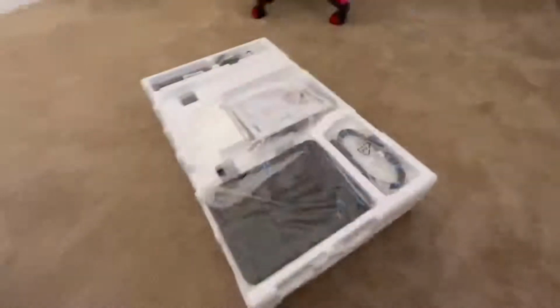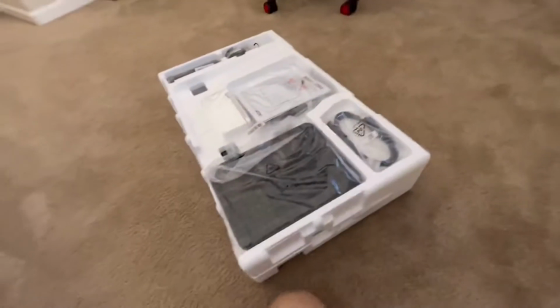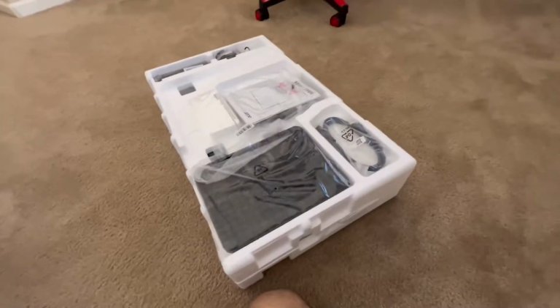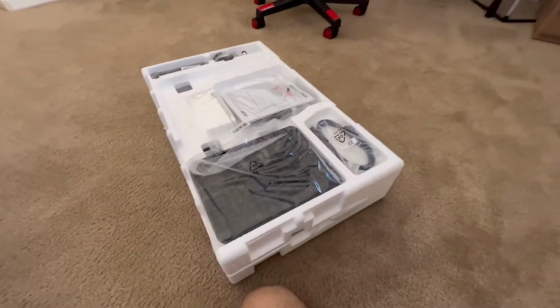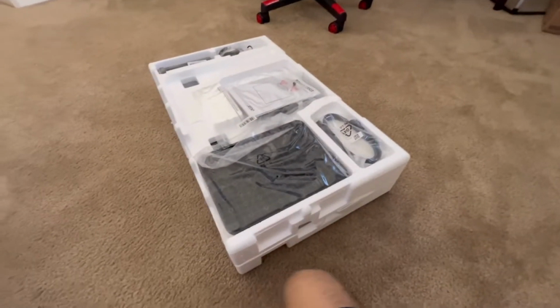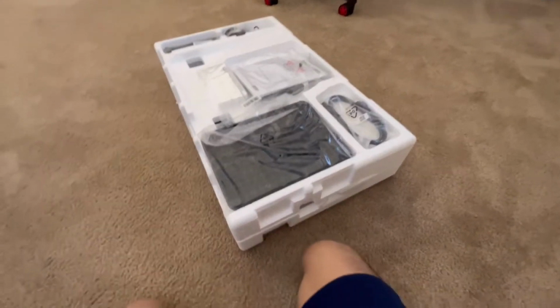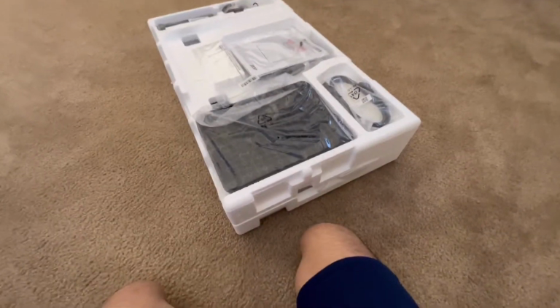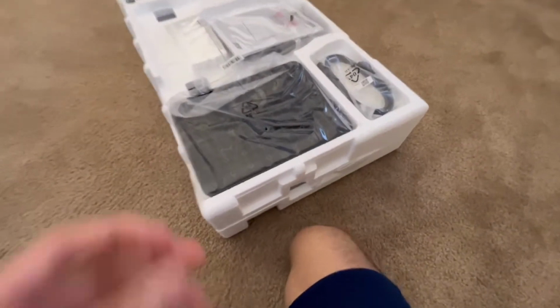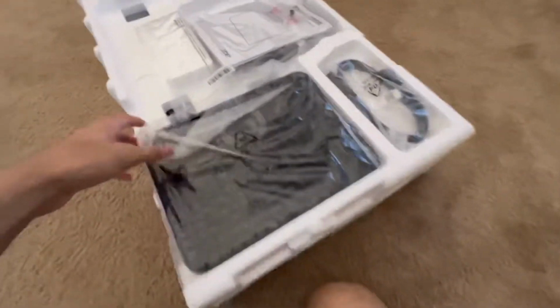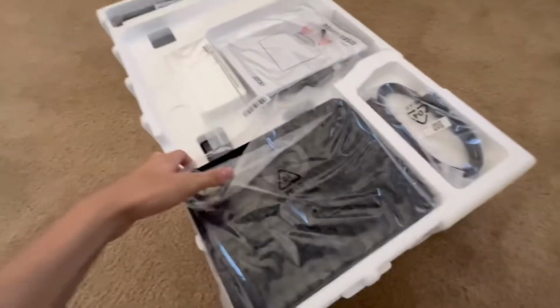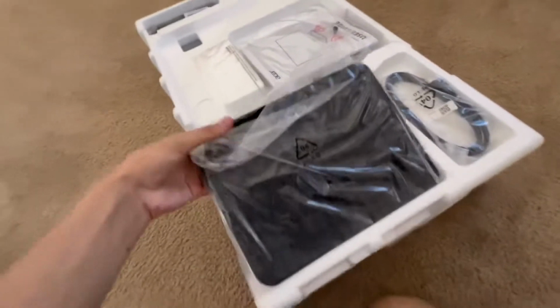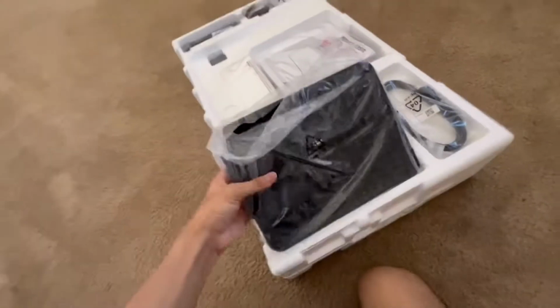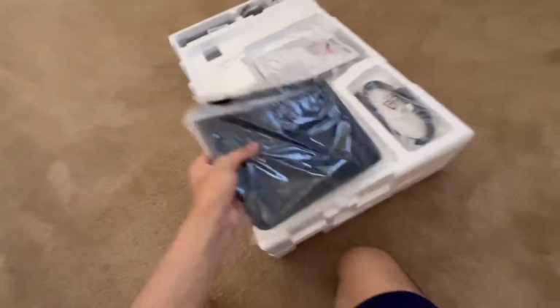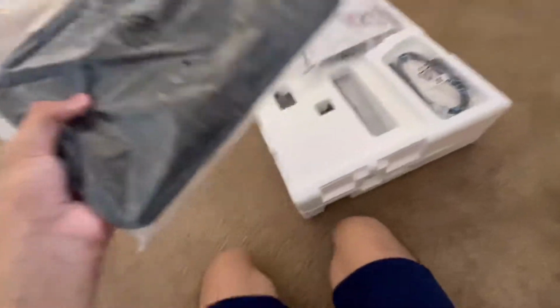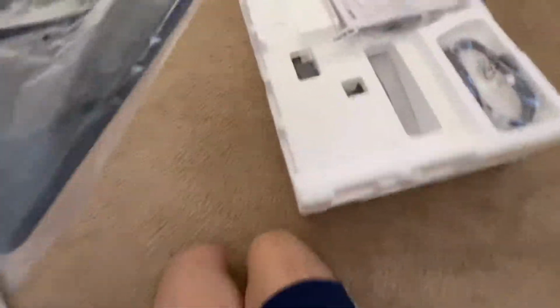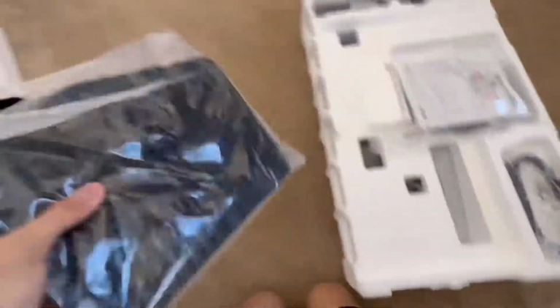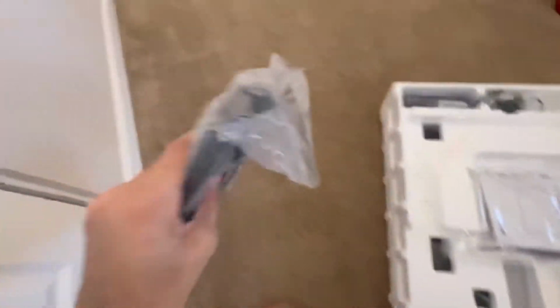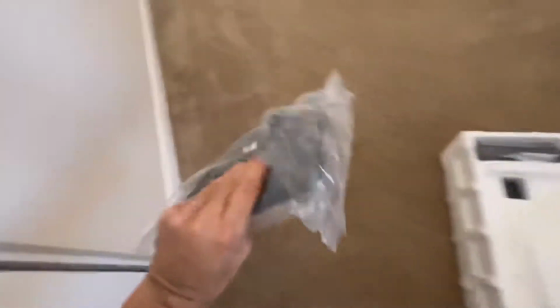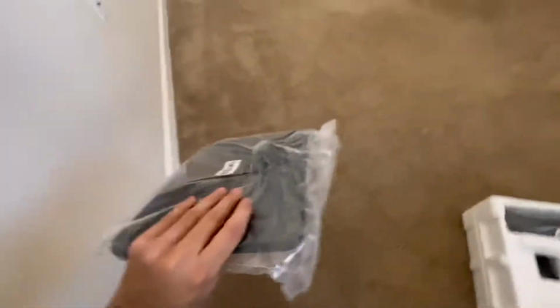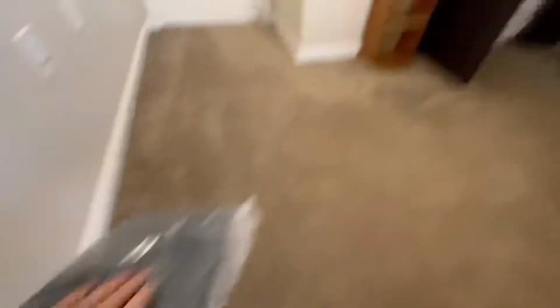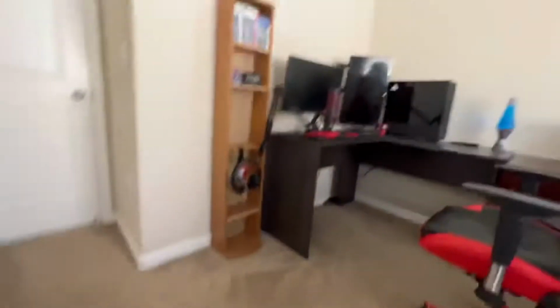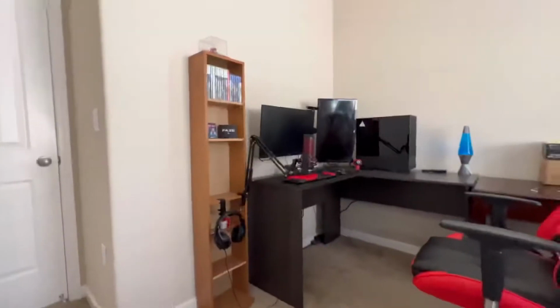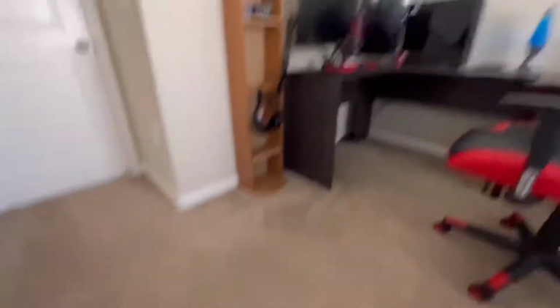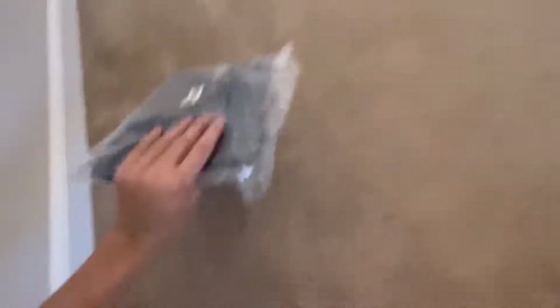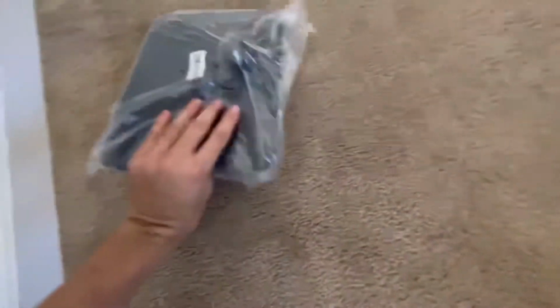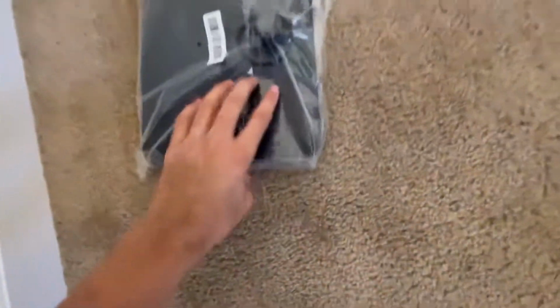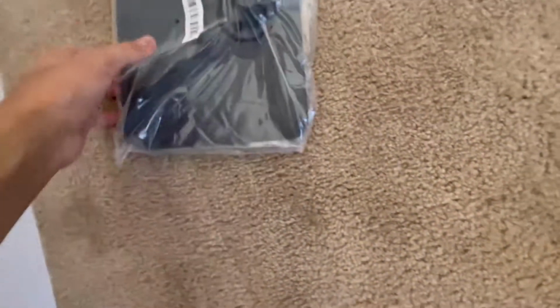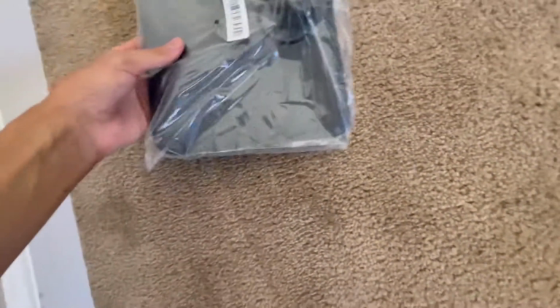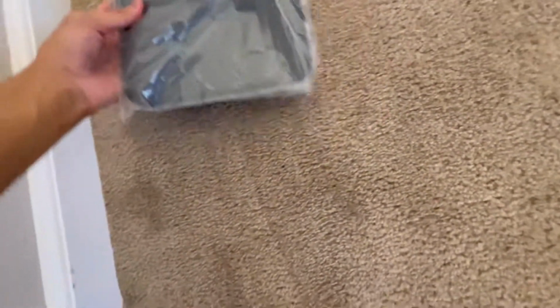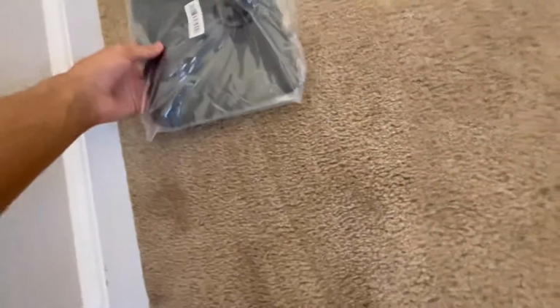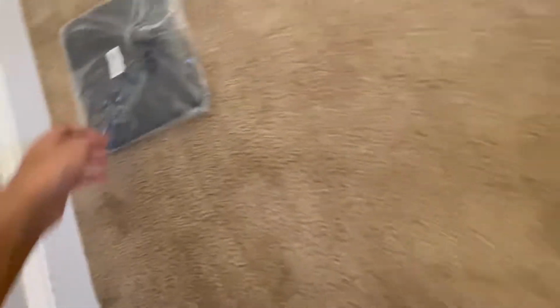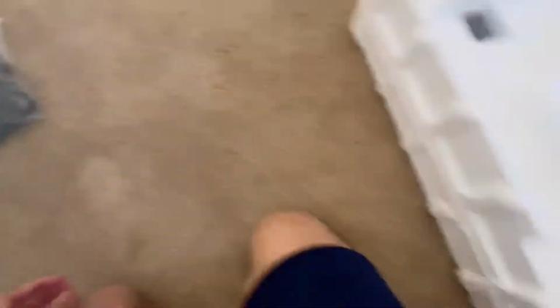Alright, so this is what I'm seeing right now — this is the base. I'm obviously not going to need the stand at all because I'm putting the monitor on a mount, but I'm obviously not going to get rid of it.